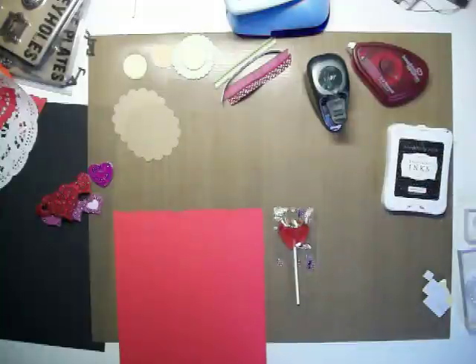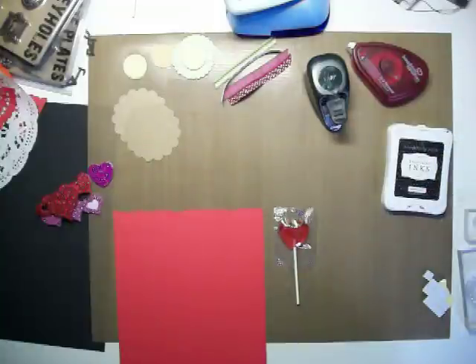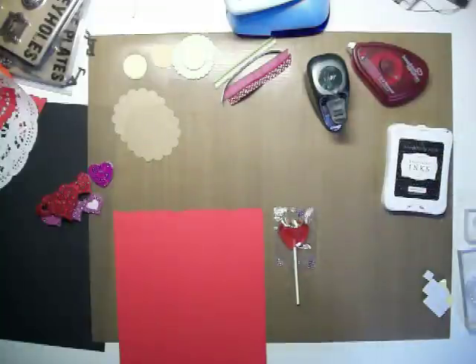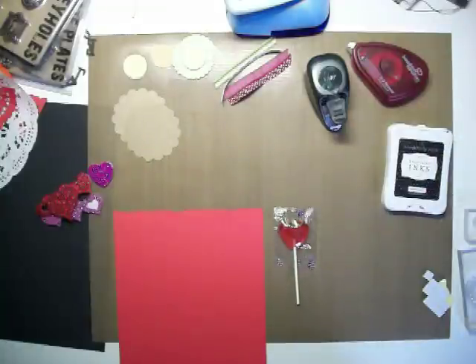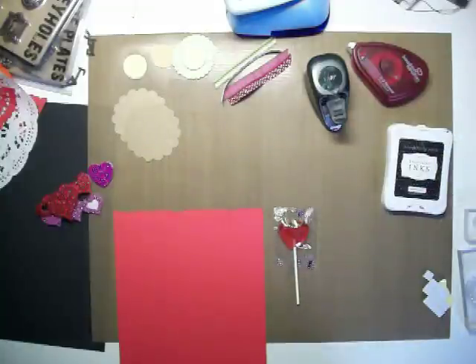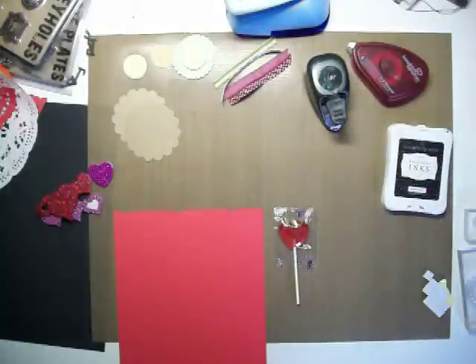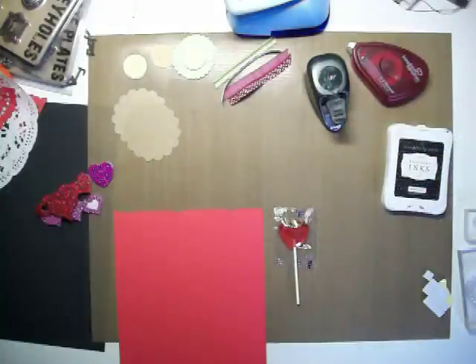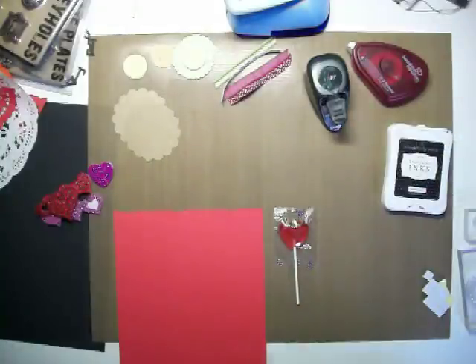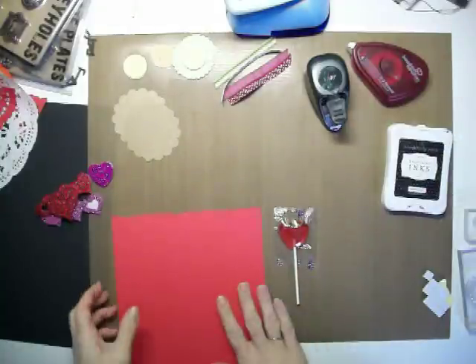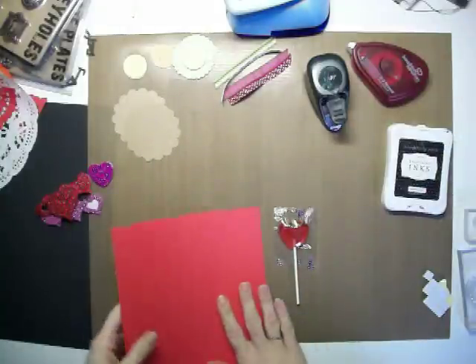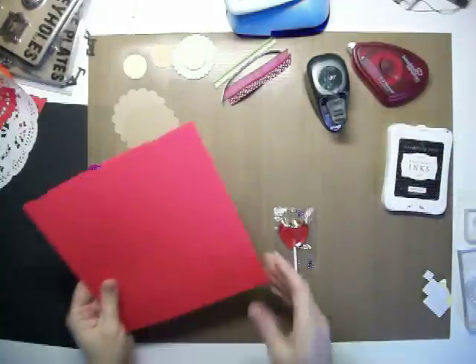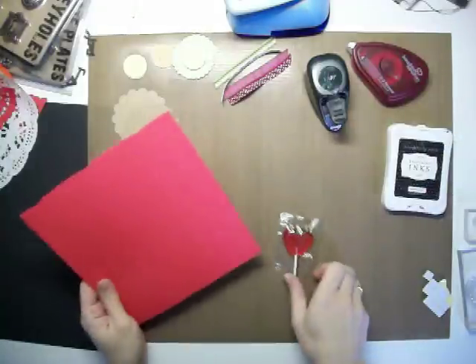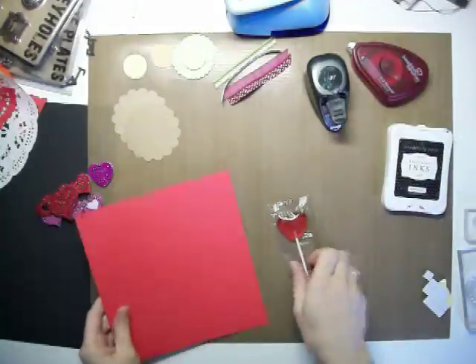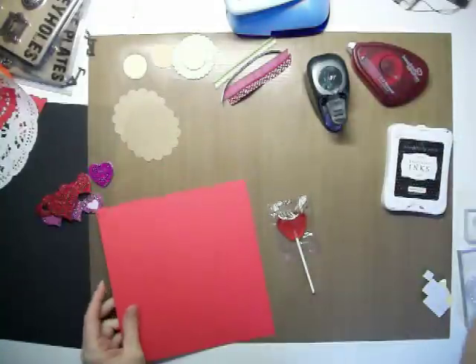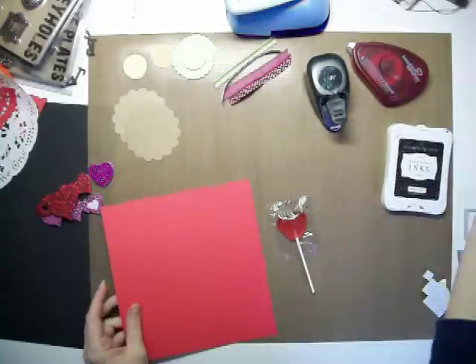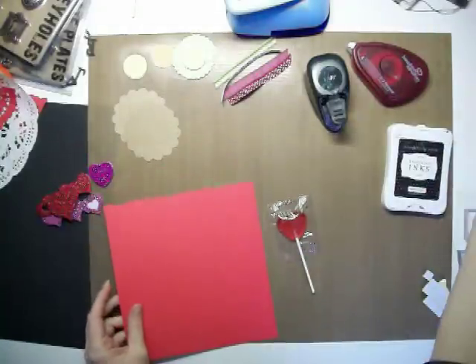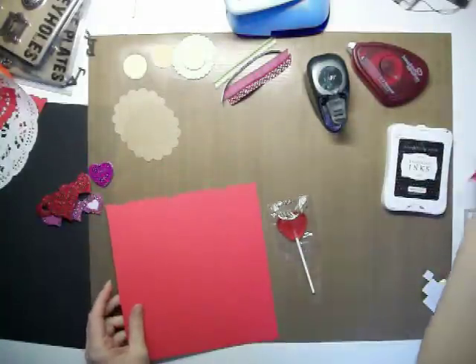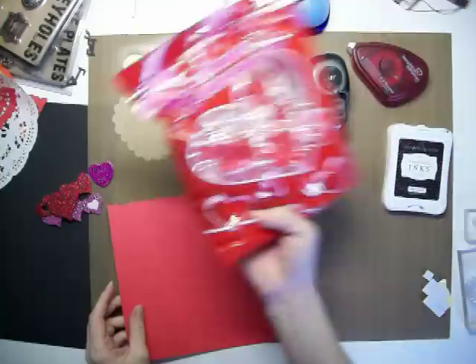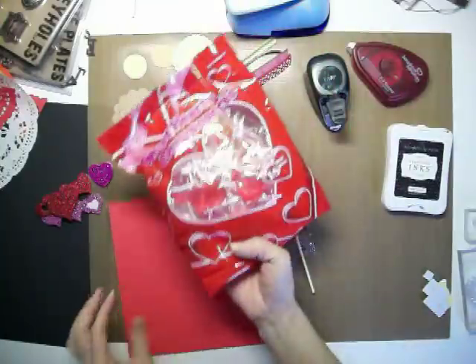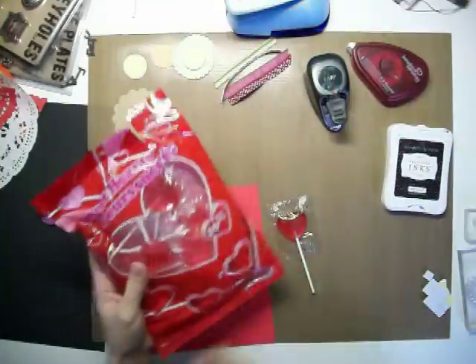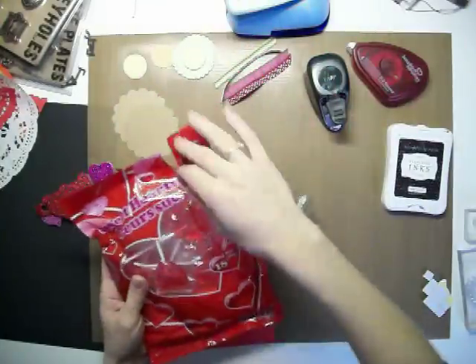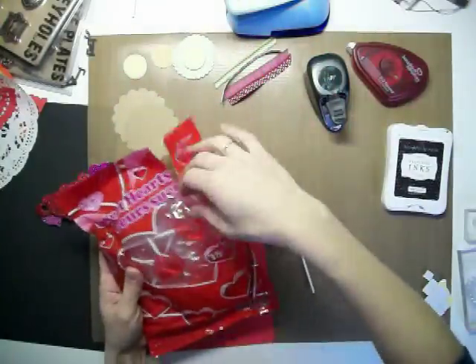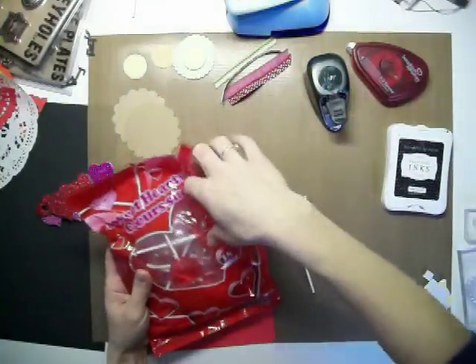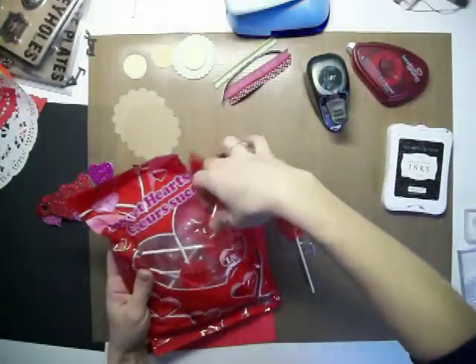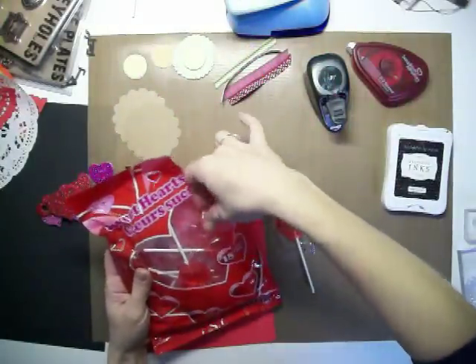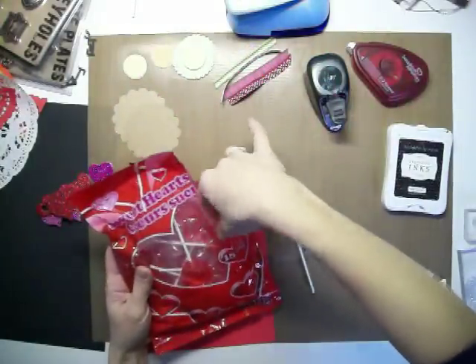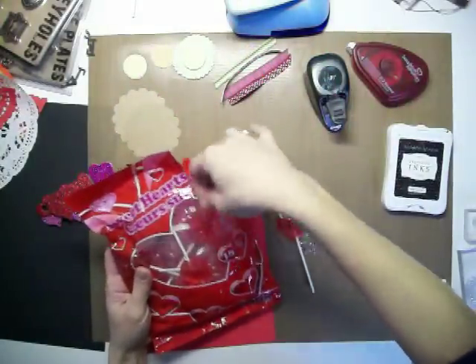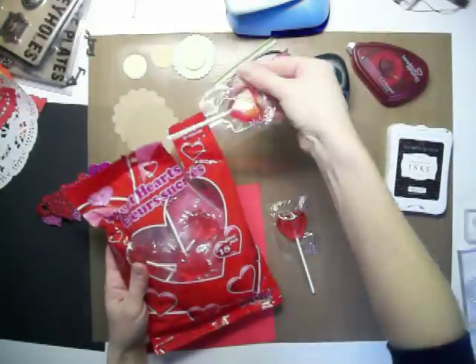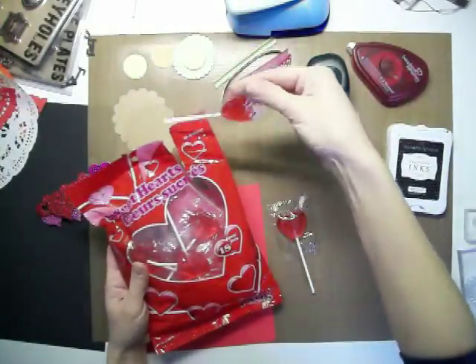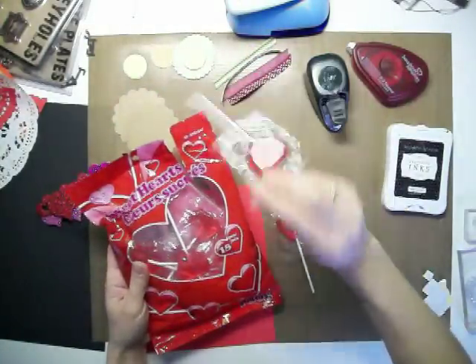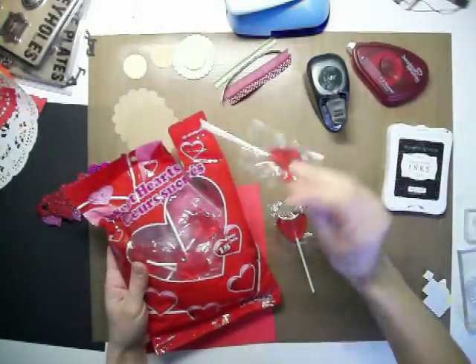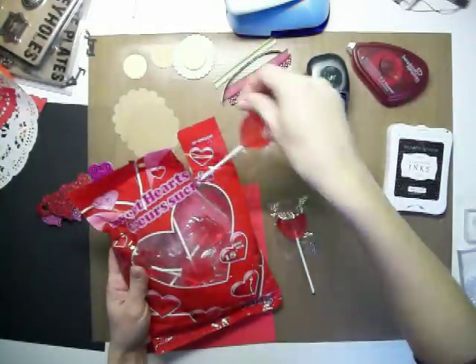The supplies are pretty minimal that you need. We're going to take a standard bag of suckers — I chose the little heart ones, little heart suckers.